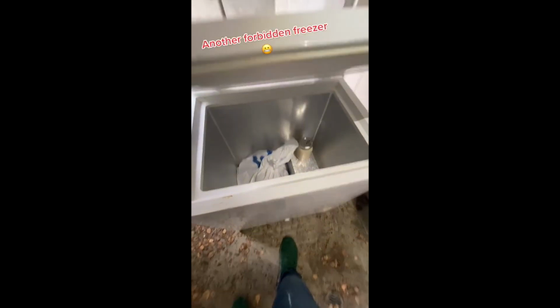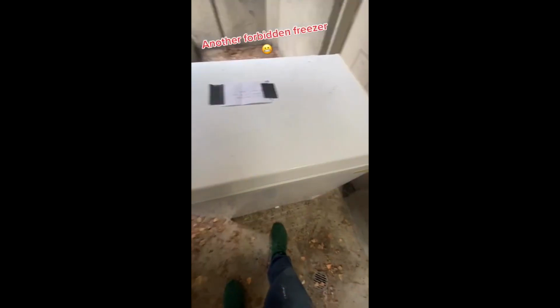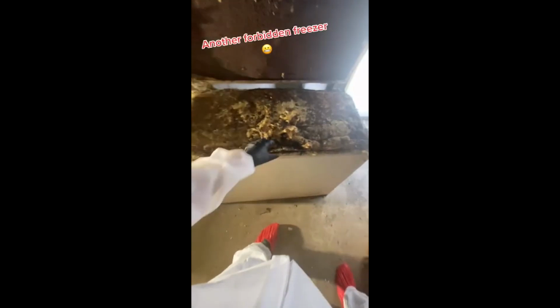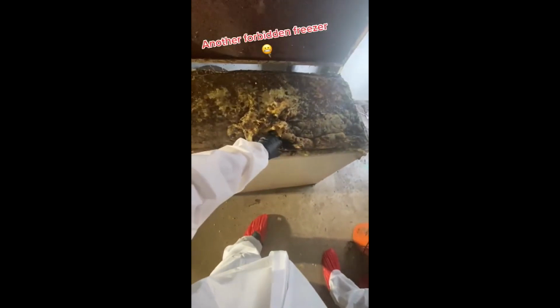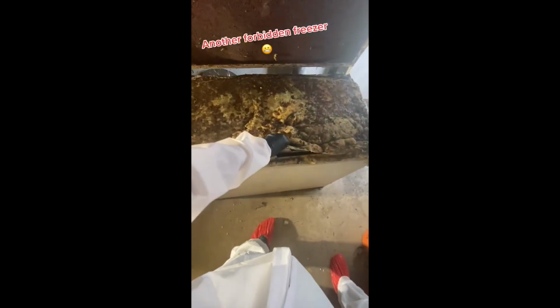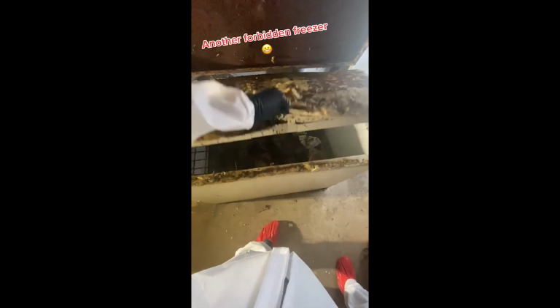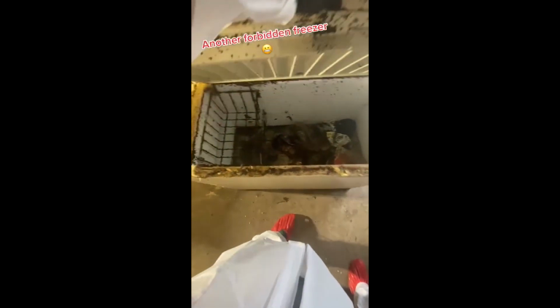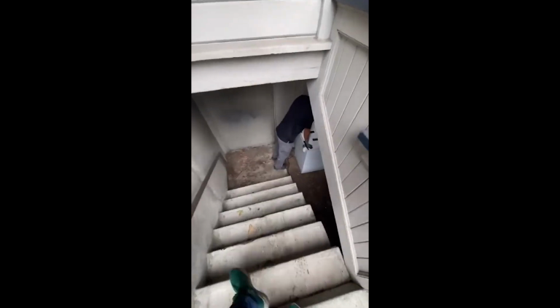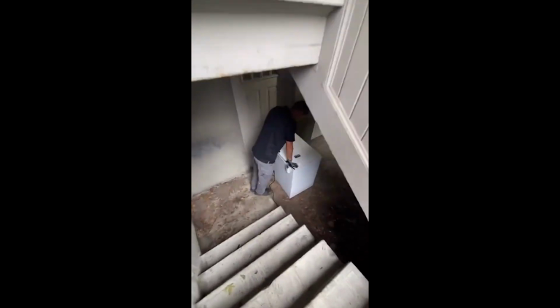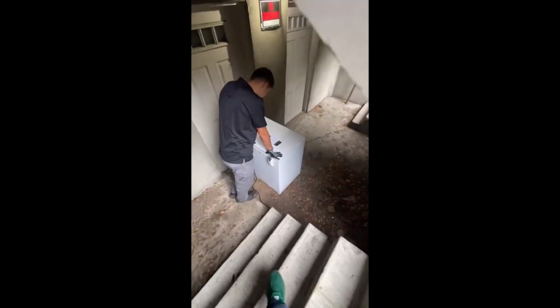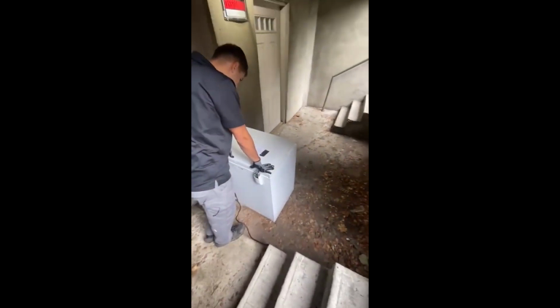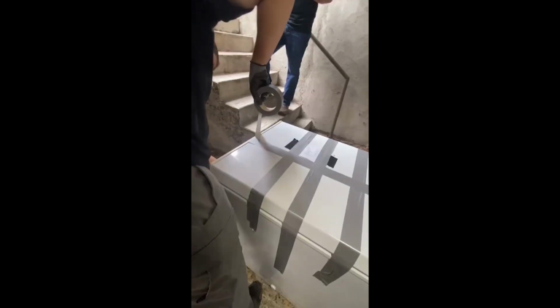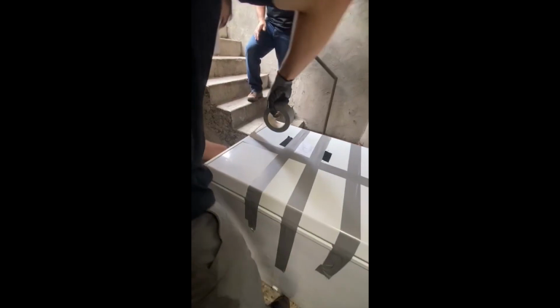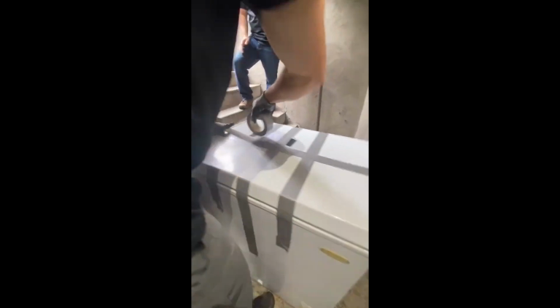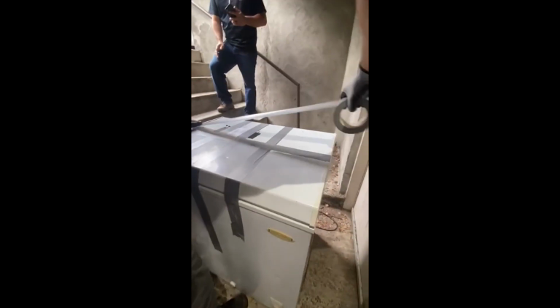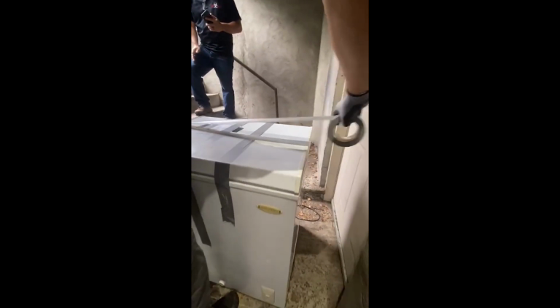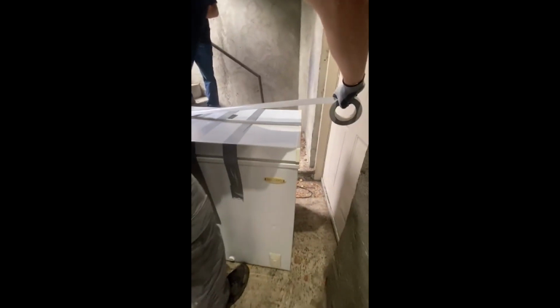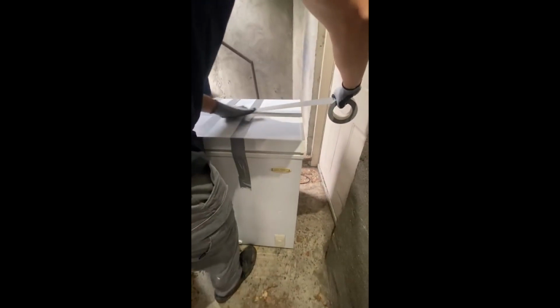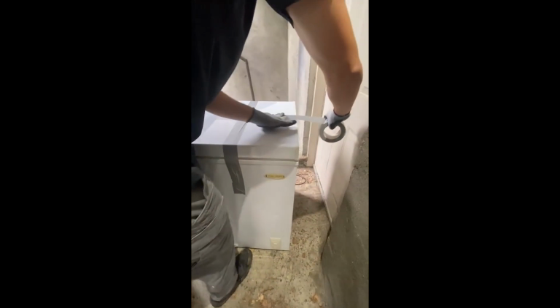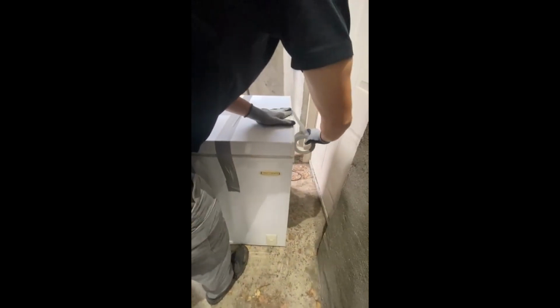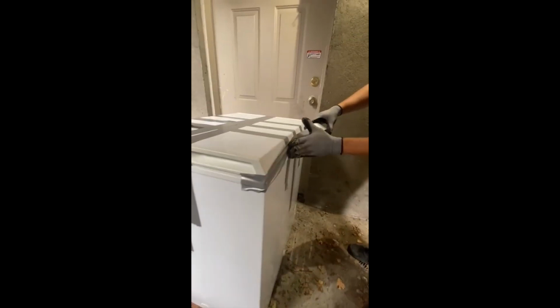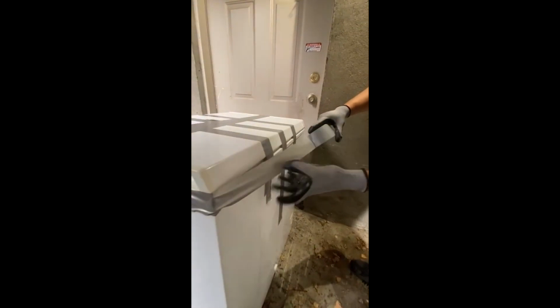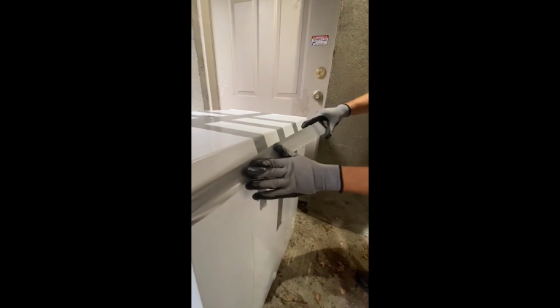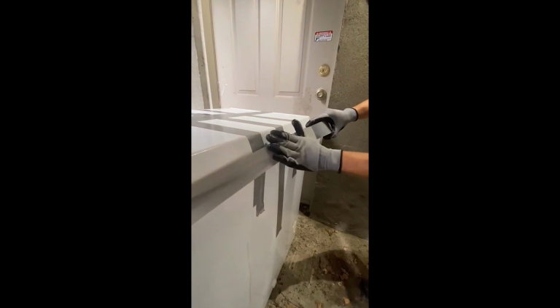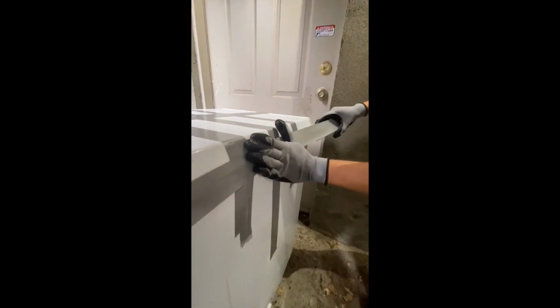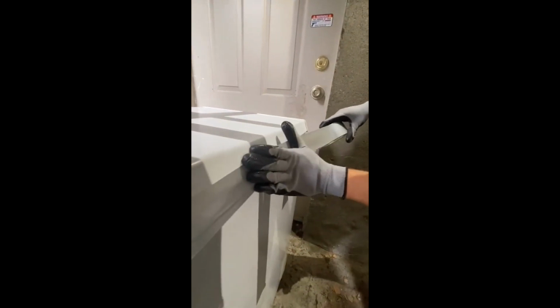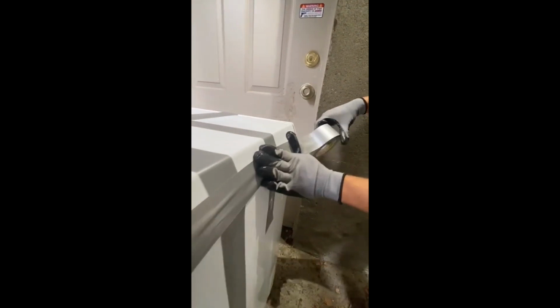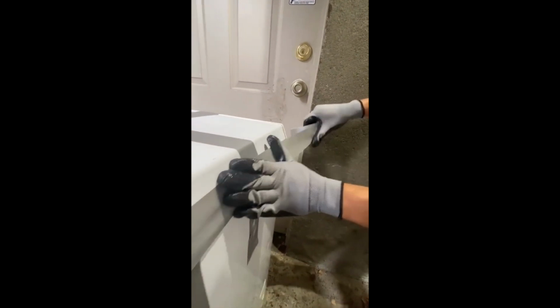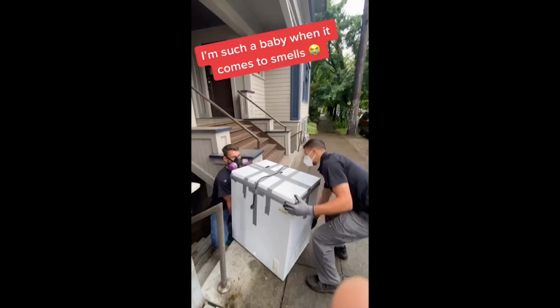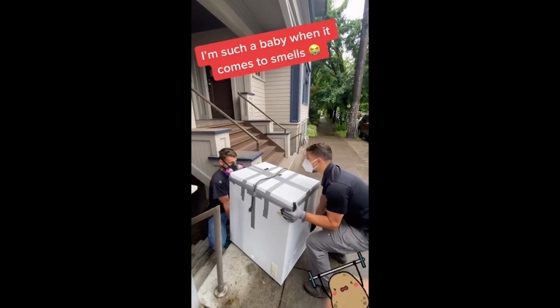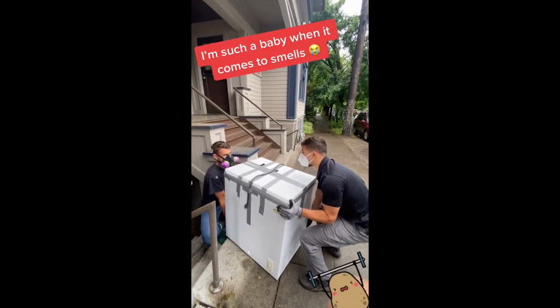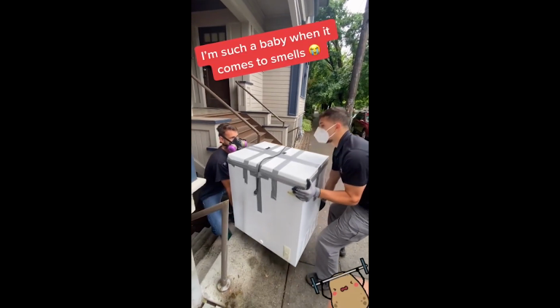For some reason, this freezer we did today smells just as bad as the last one. We've been getting a lot of freezer calls just because junk removal companies don't want to deal with the smell. Luckily our company is equipped to deal with such smelly things. Here we're just duct-taping the whole thing shut so it doesn't accidentally open up.